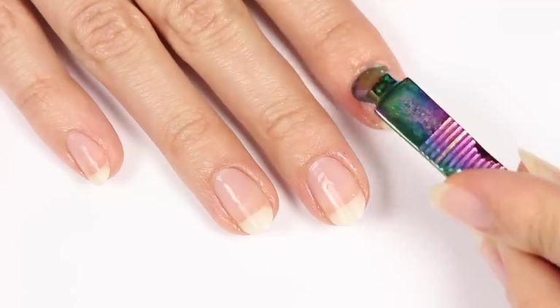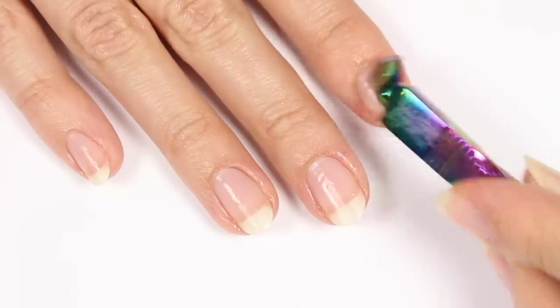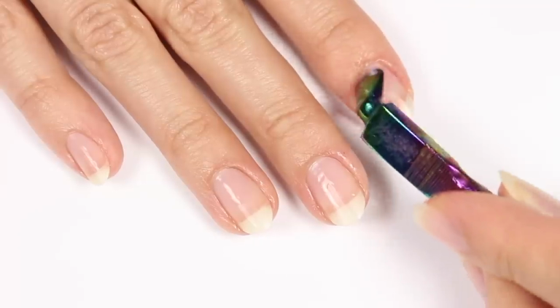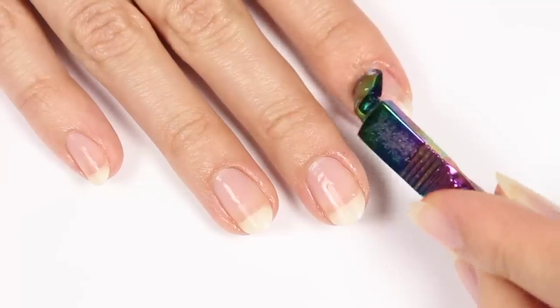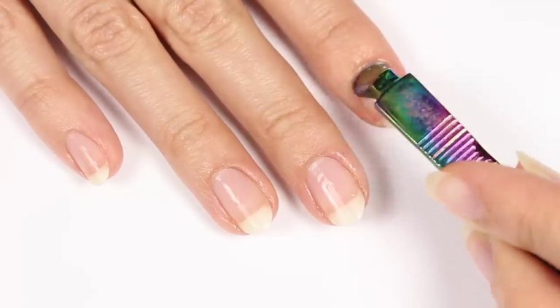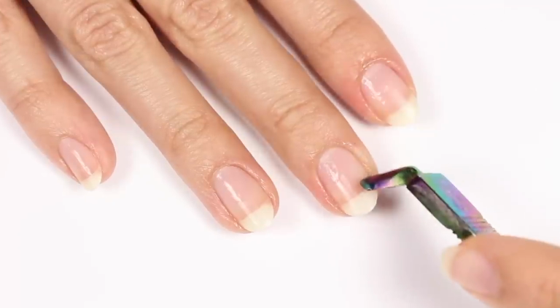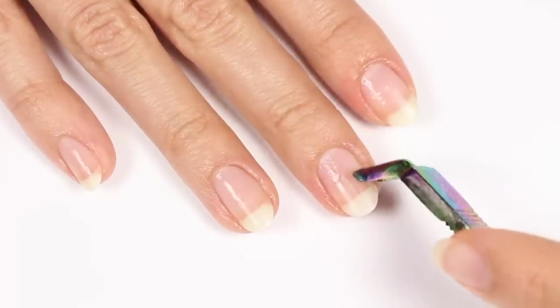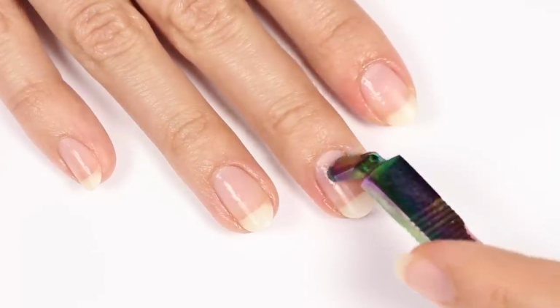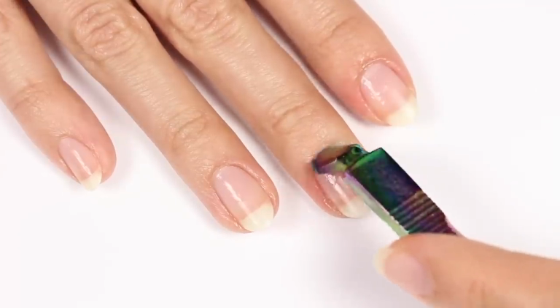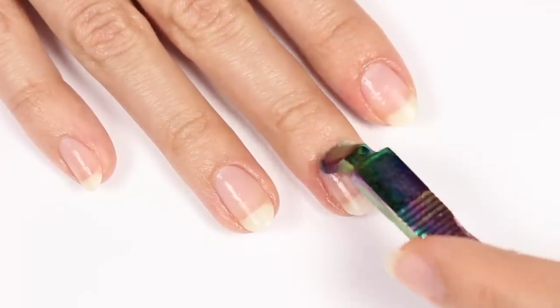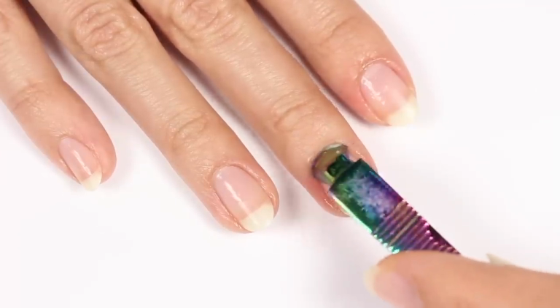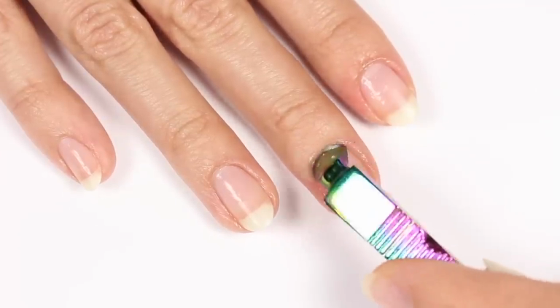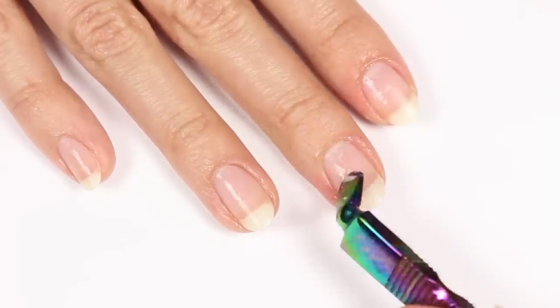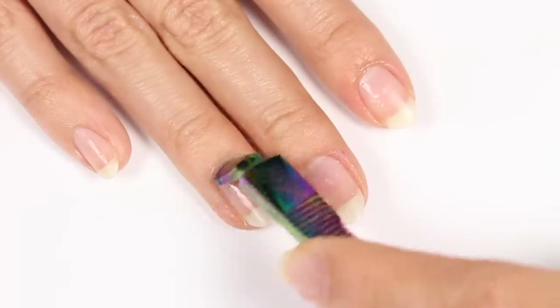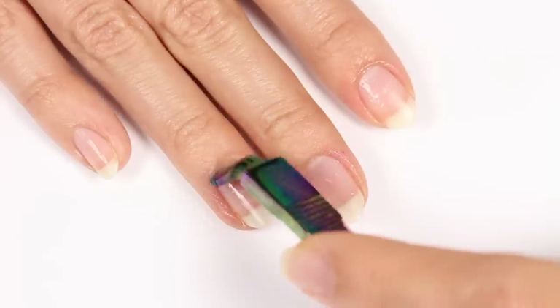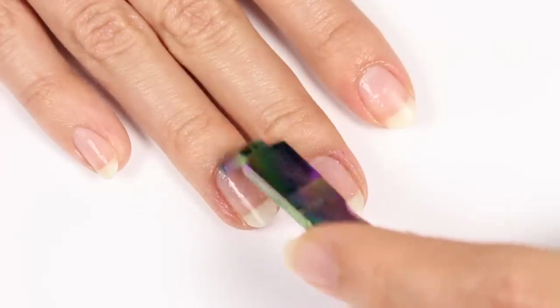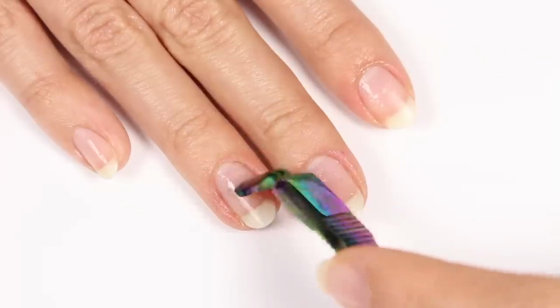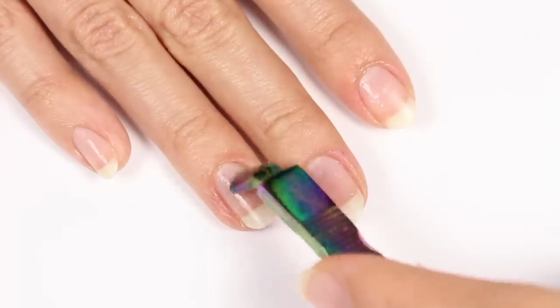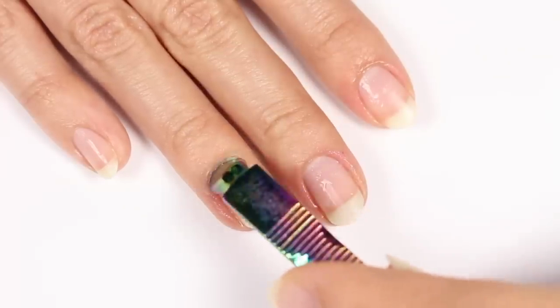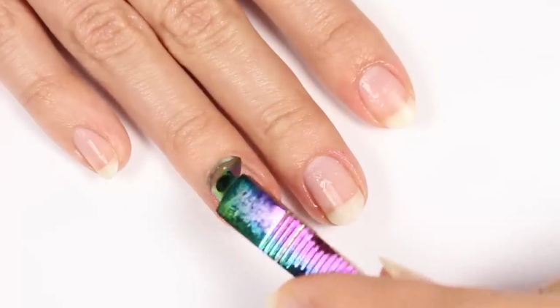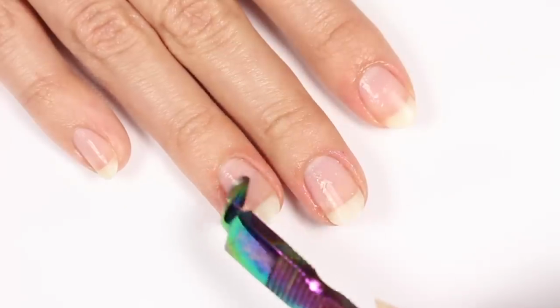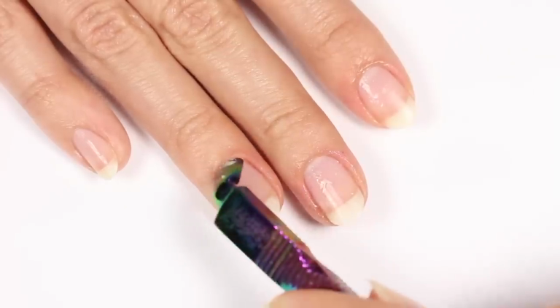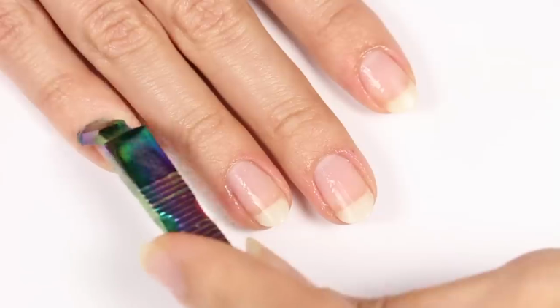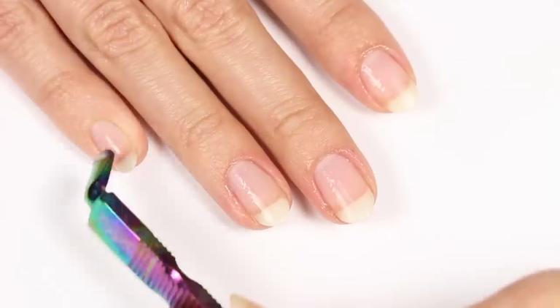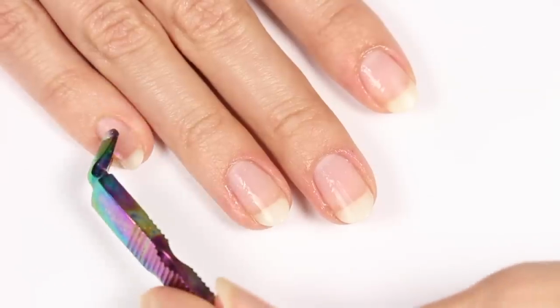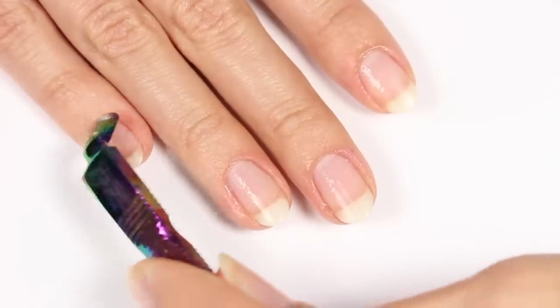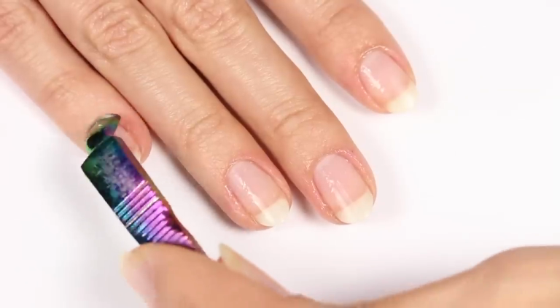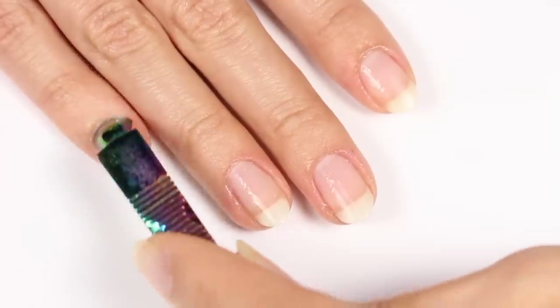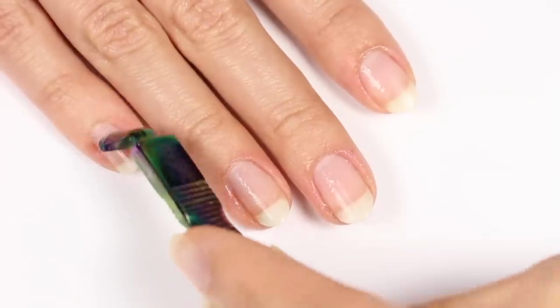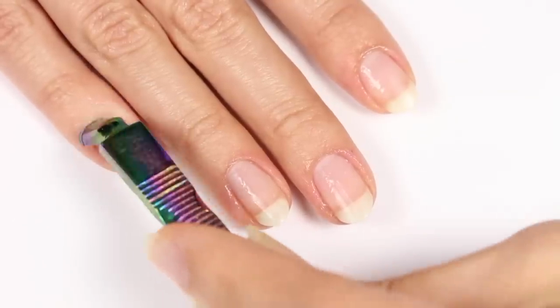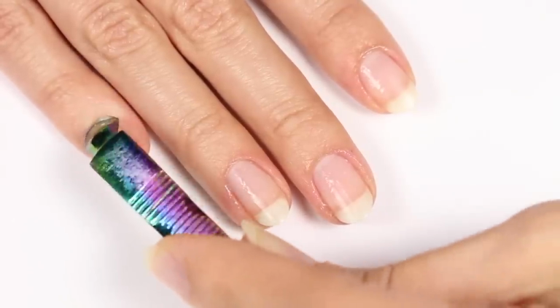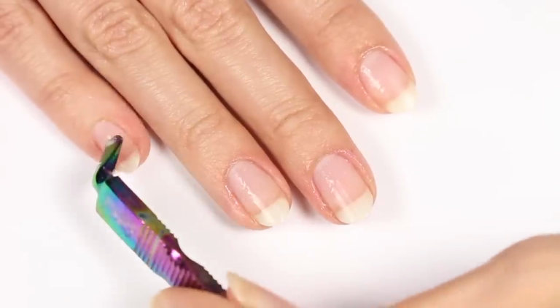It's best to get the hard part over with, so prep both hands, then polish your dominant hand first and let it dry completely before switching to the other hand. That way you won't have to worry about smearing or messing anything up. Also, be sure to take your time — don't try to do this when you're in a rush. Try to find some time where you can just relax.